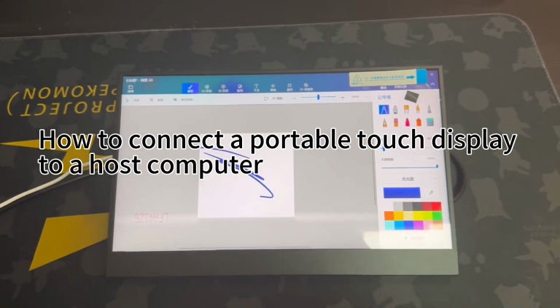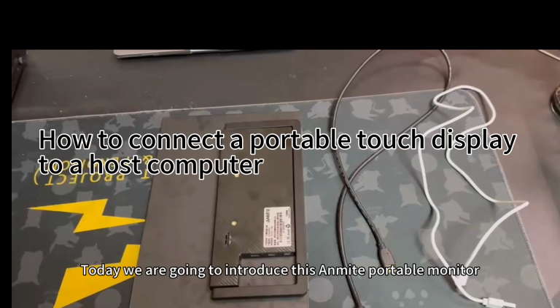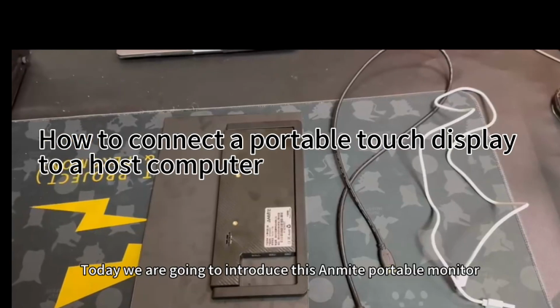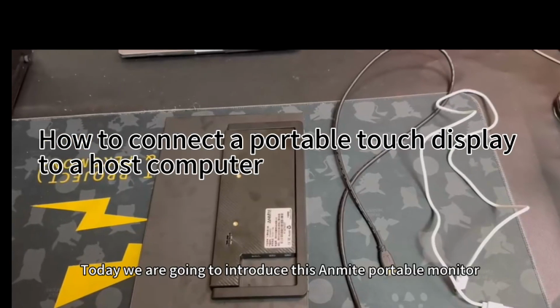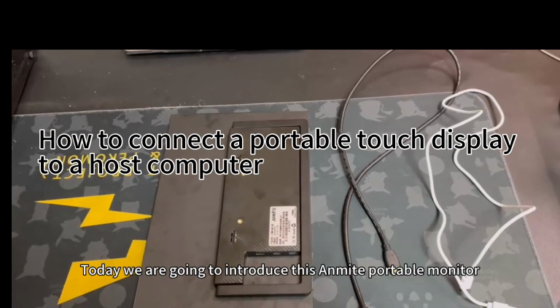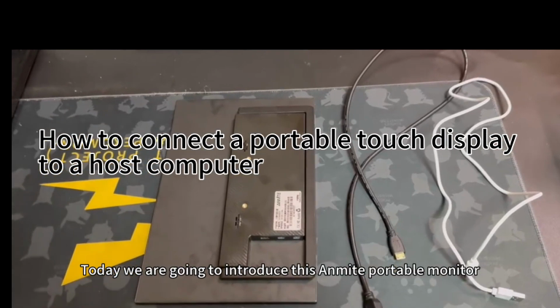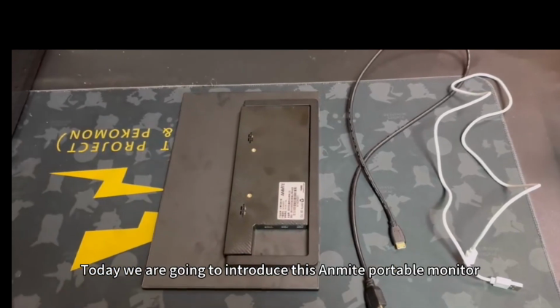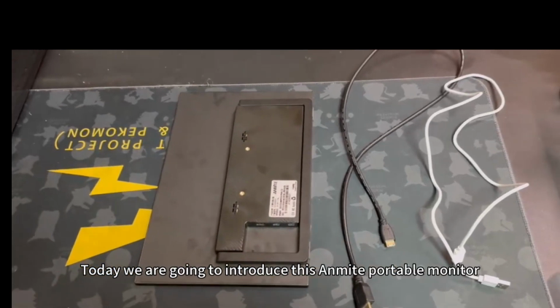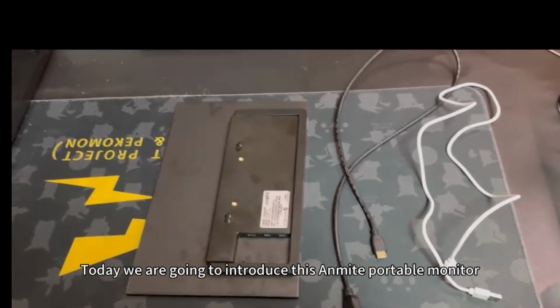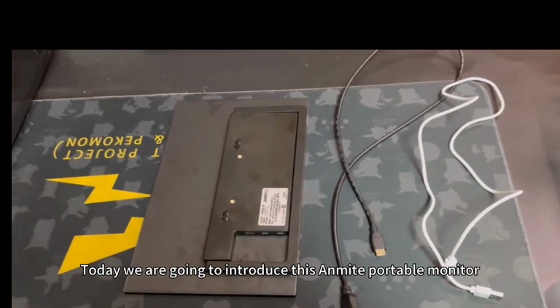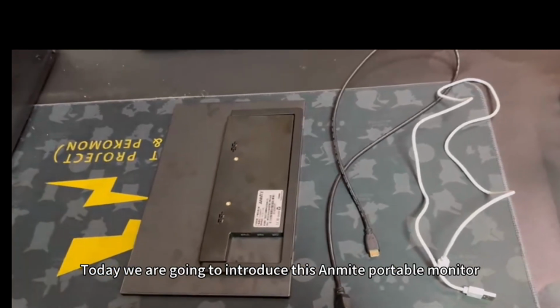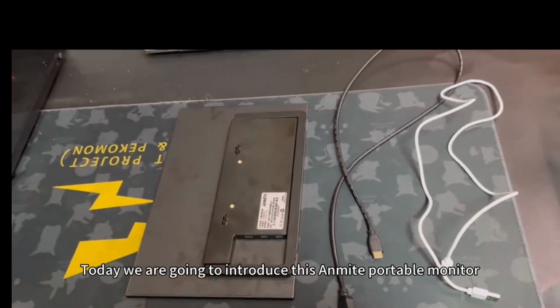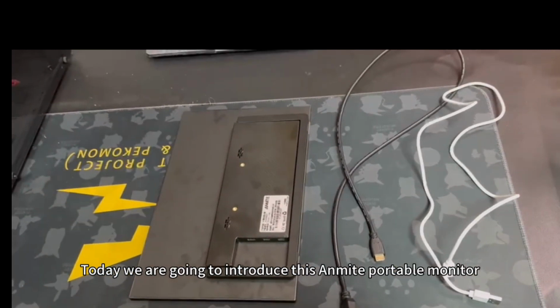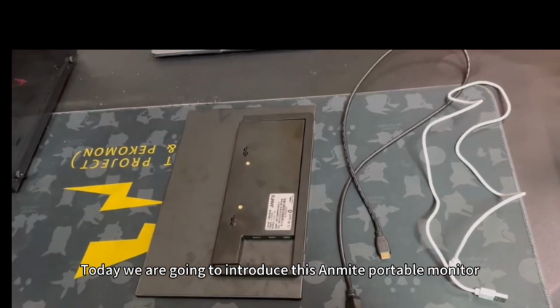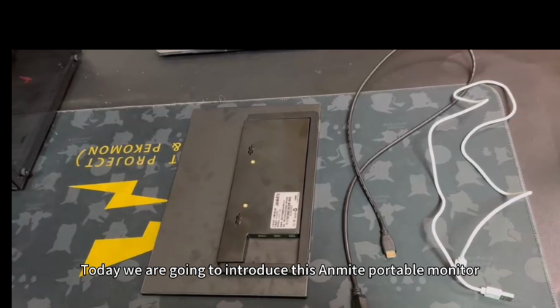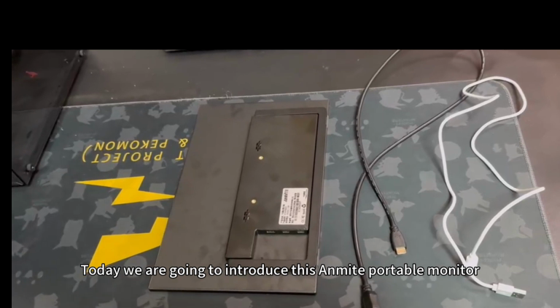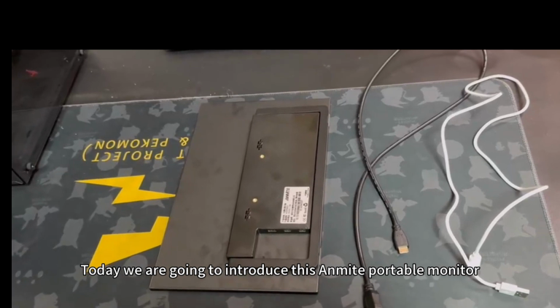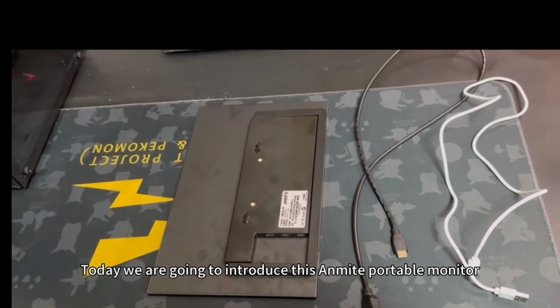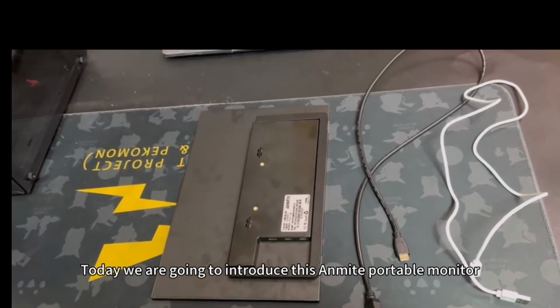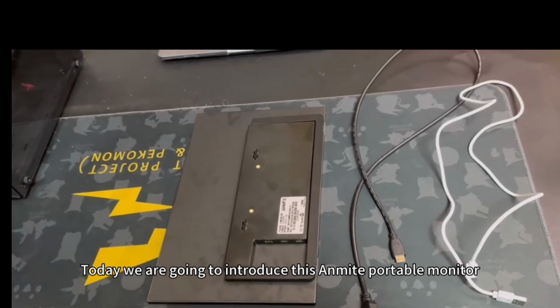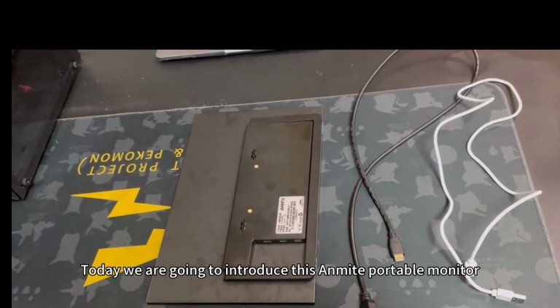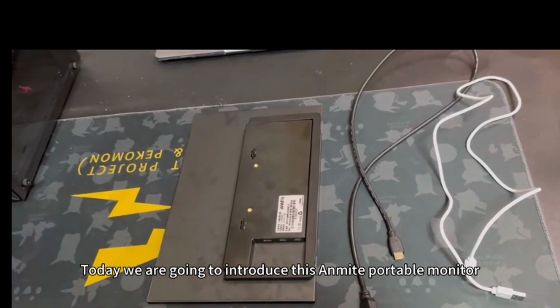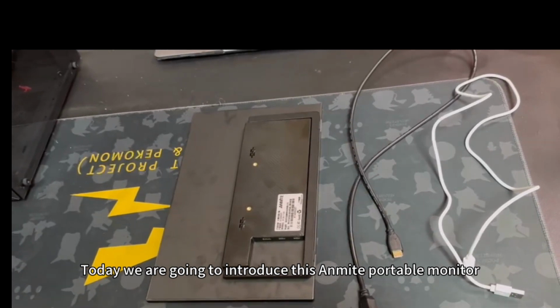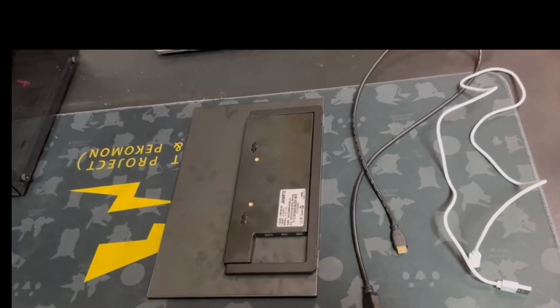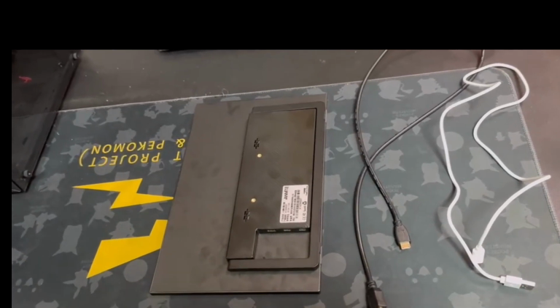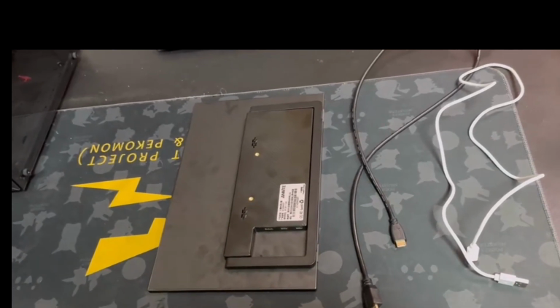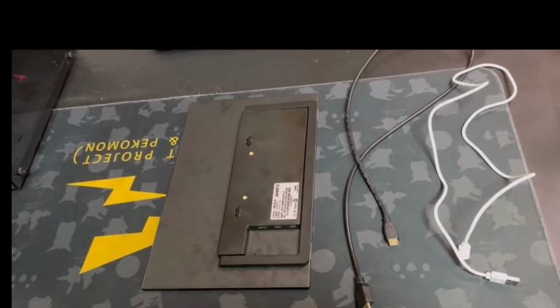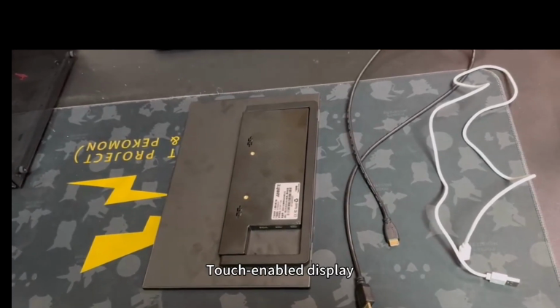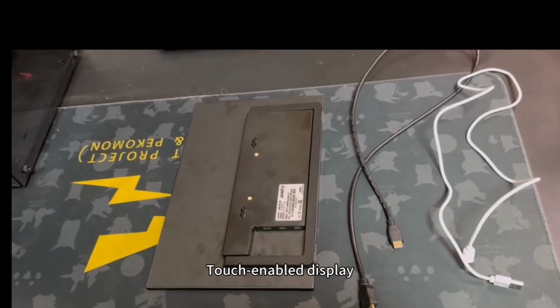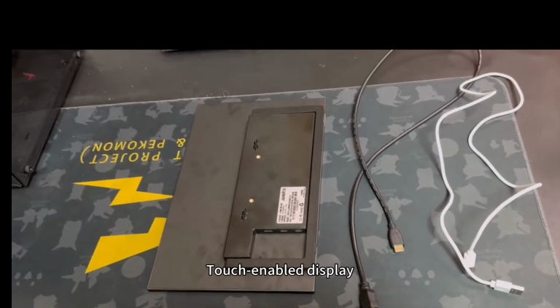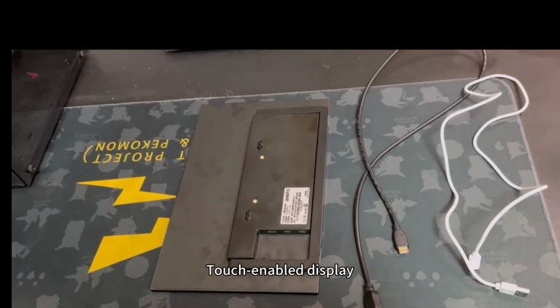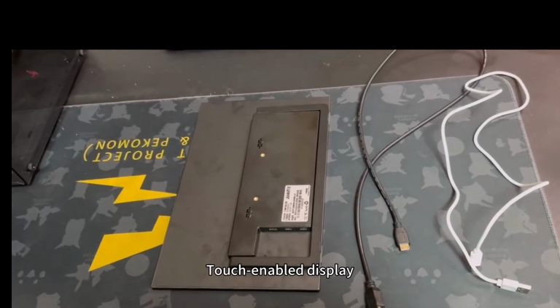Today we are going to introduce the Anmic Portable Monitor, a touch-enabled display.